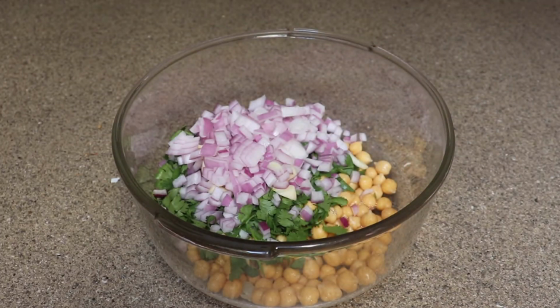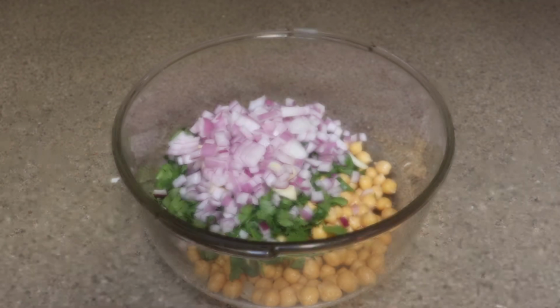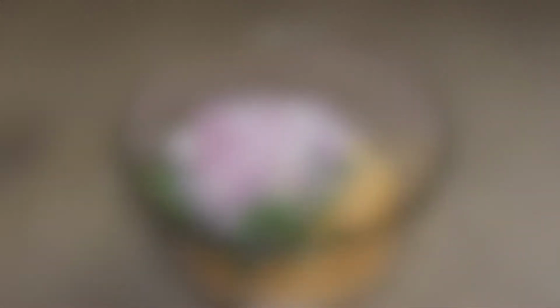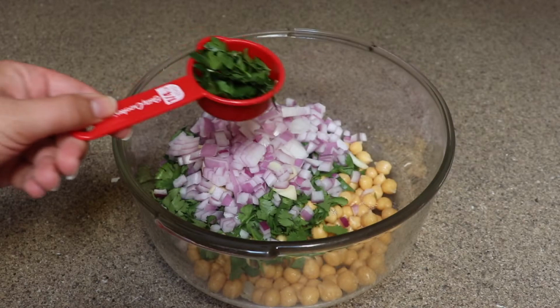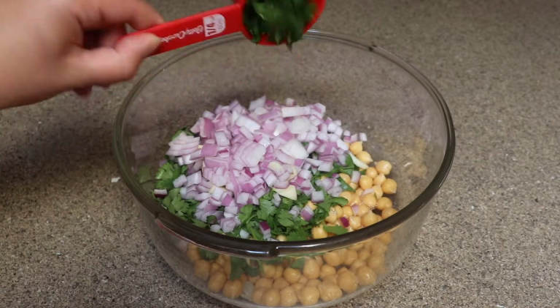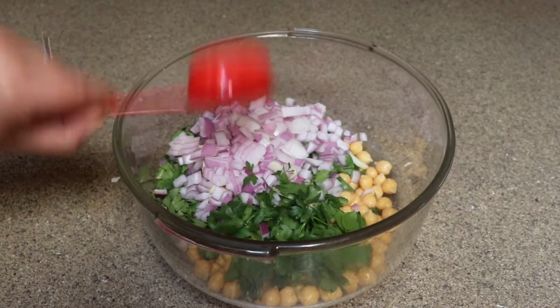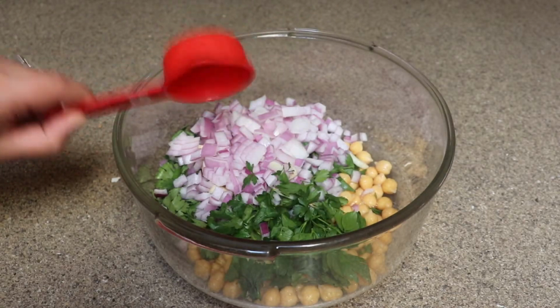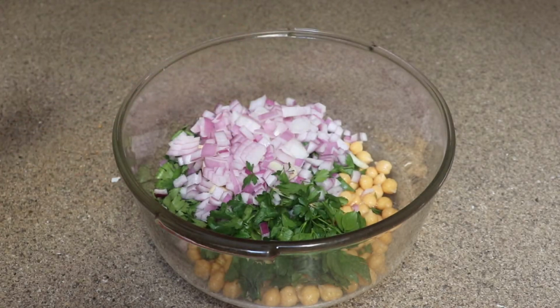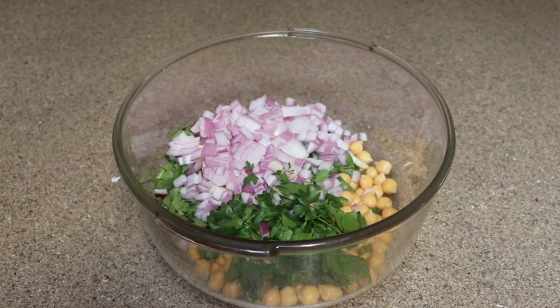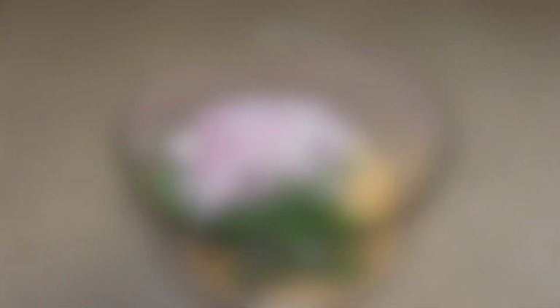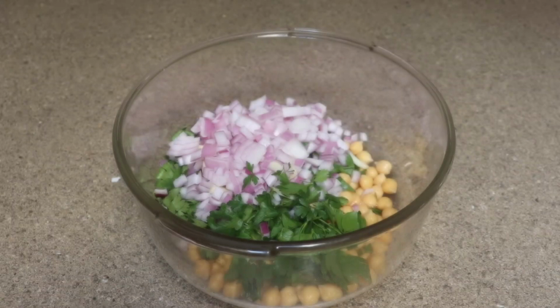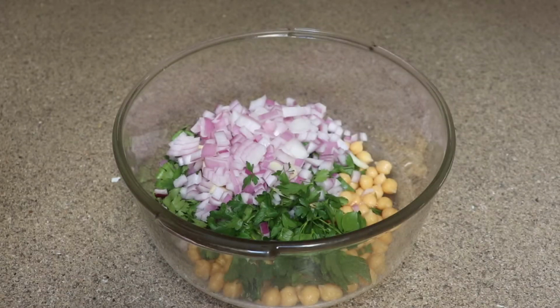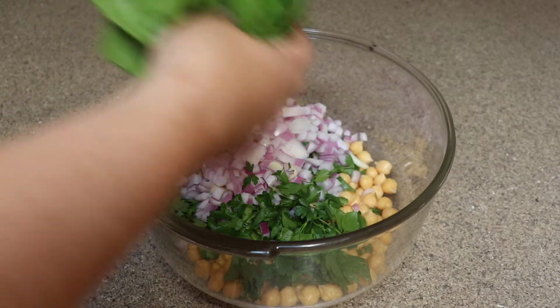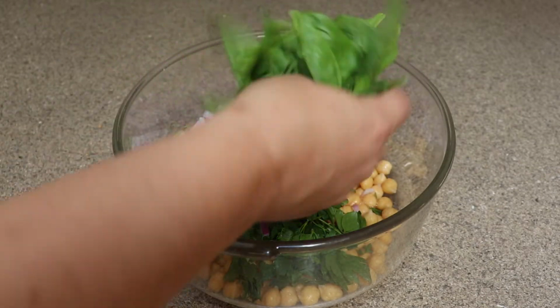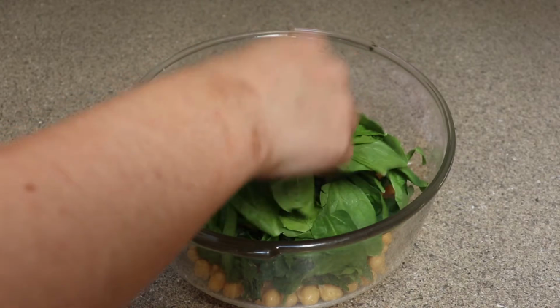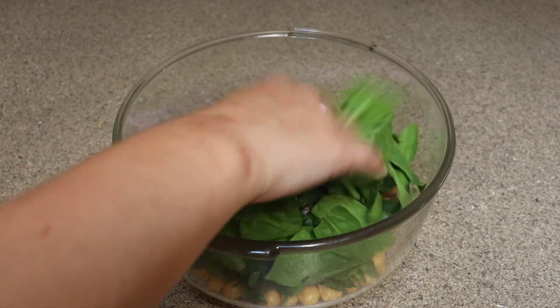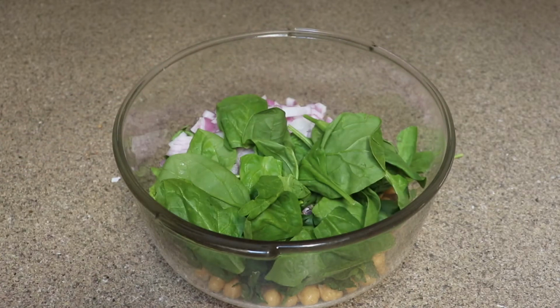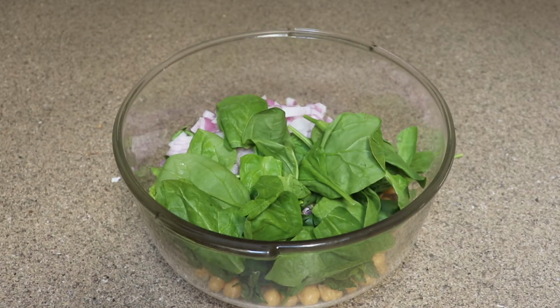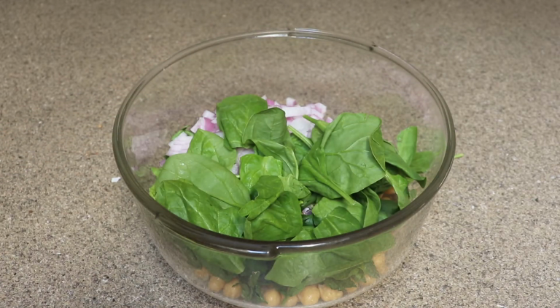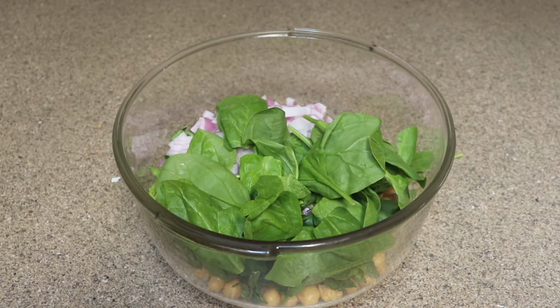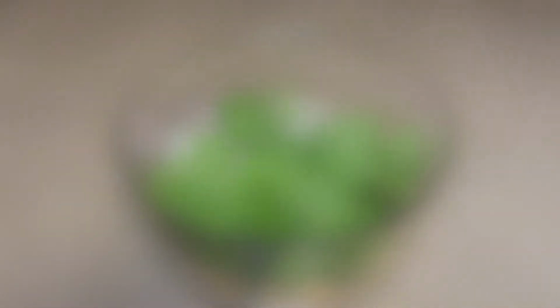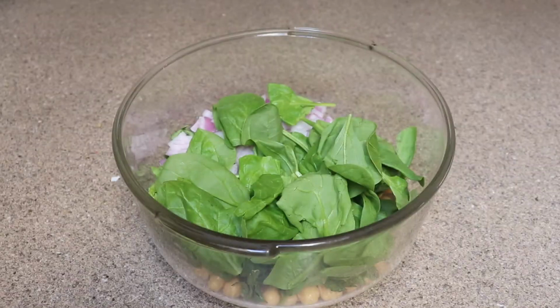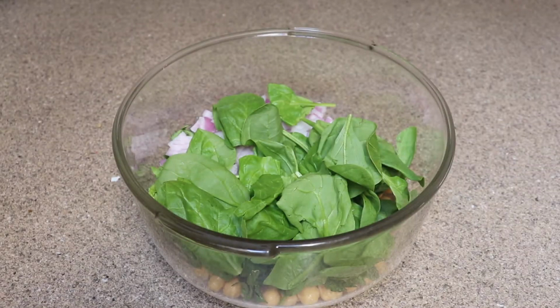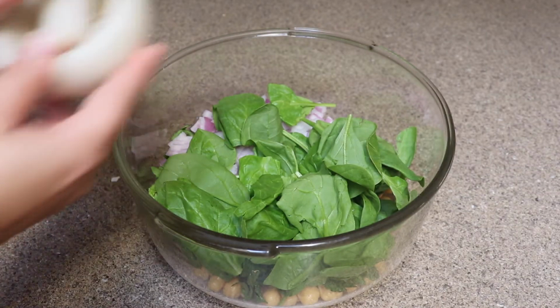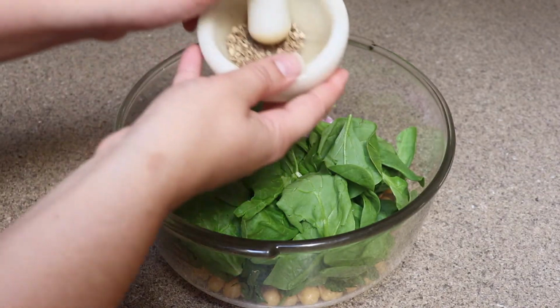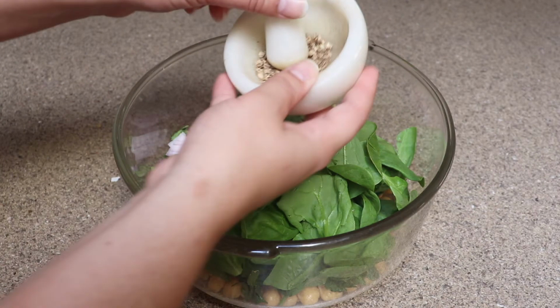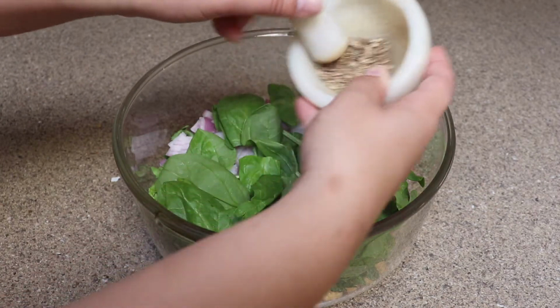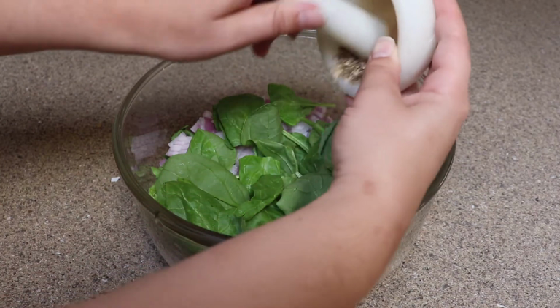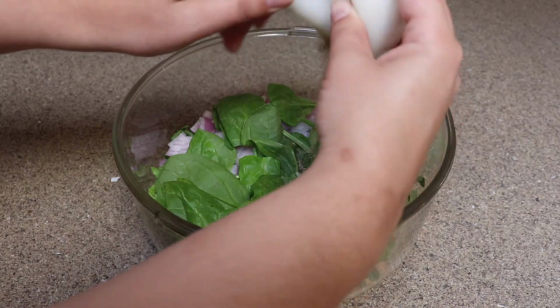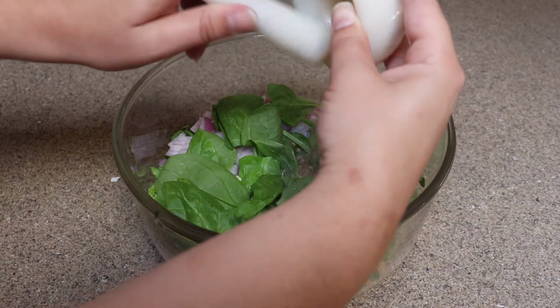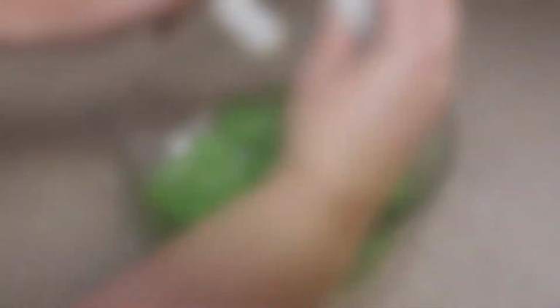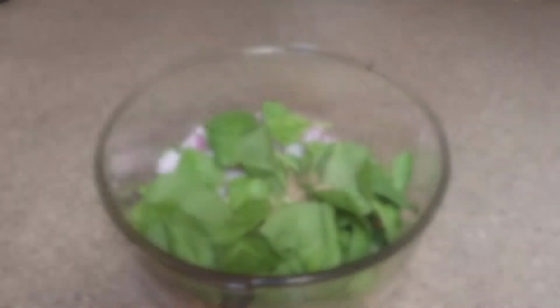Once that's done, I'm going to add about a quarter cup of chopped parsley, and then about a cup of spinach. After that, I have about a half tablespoon of ground coriander.